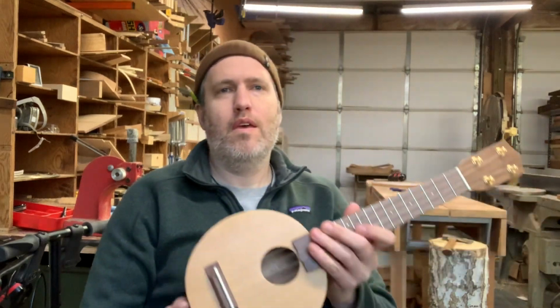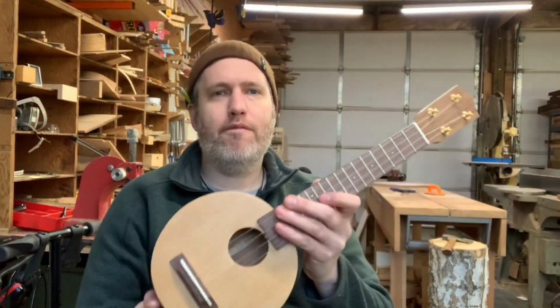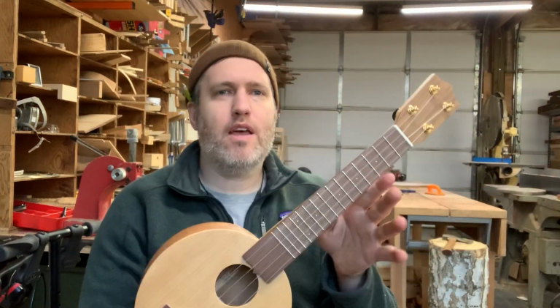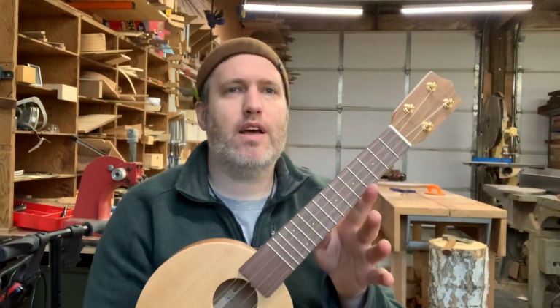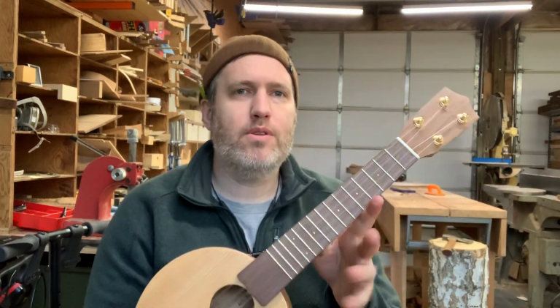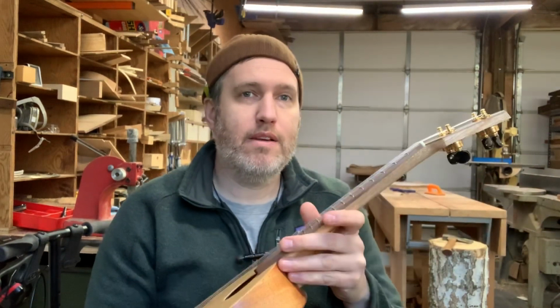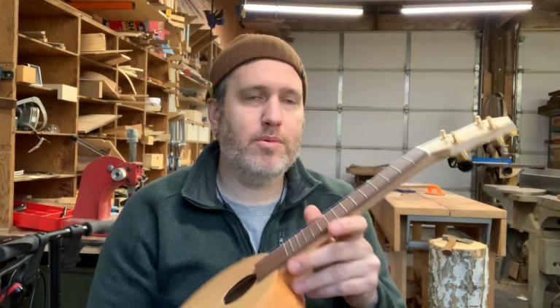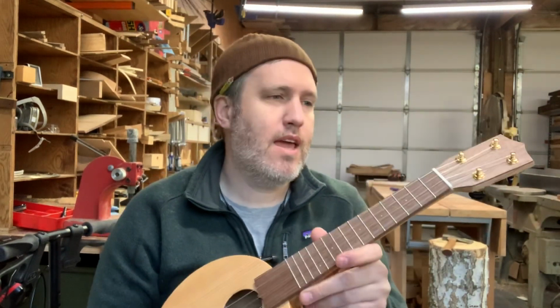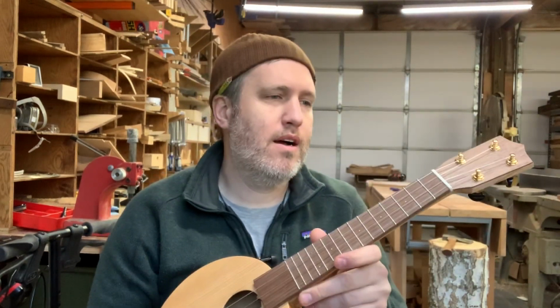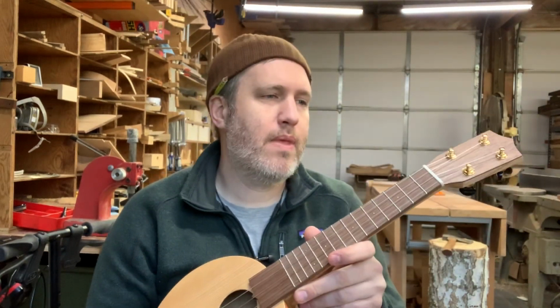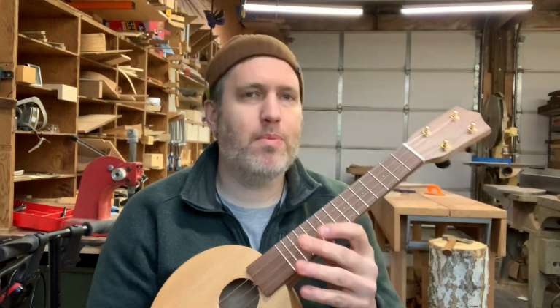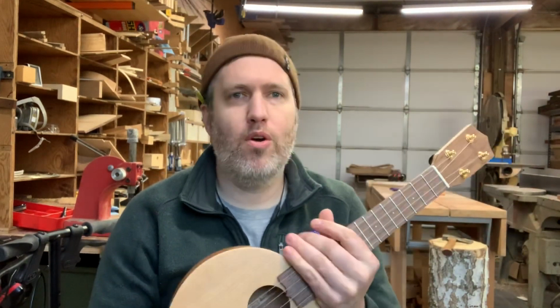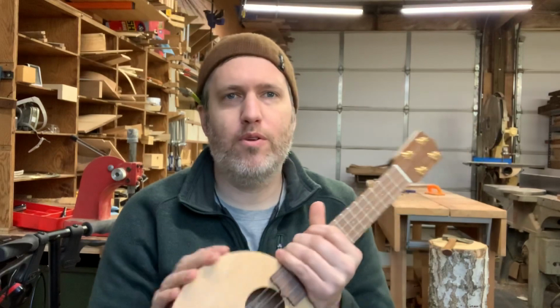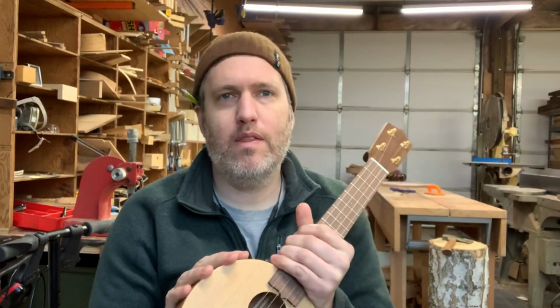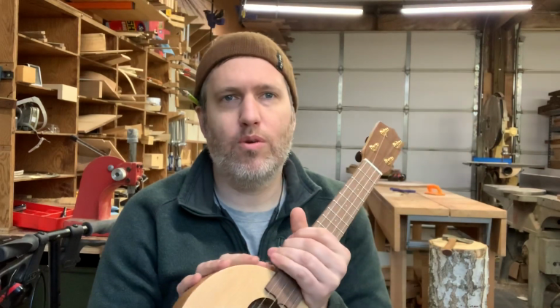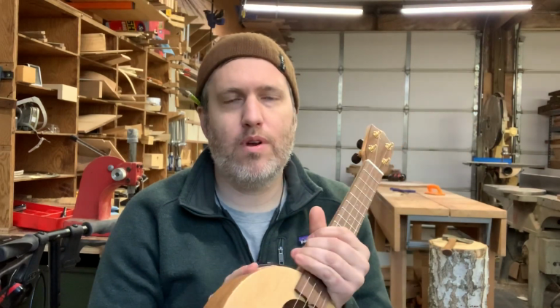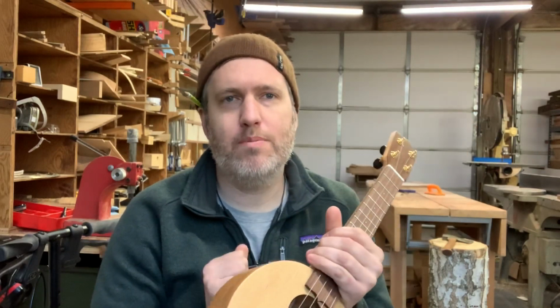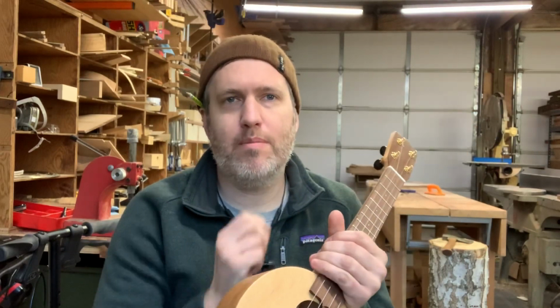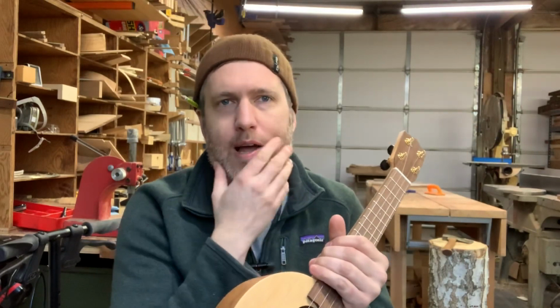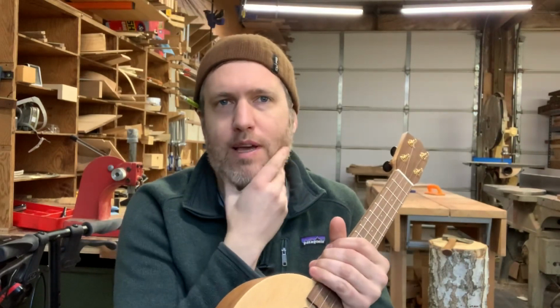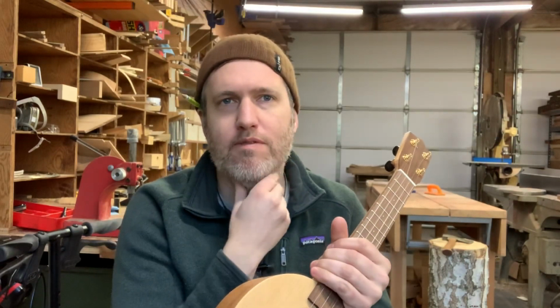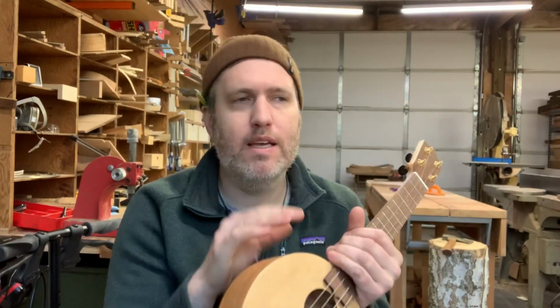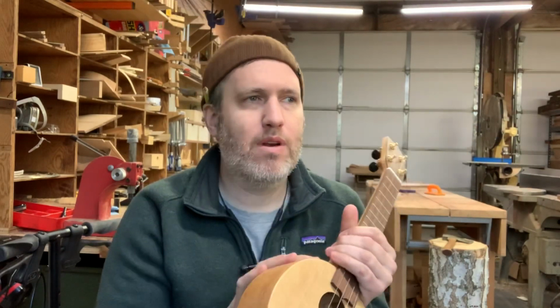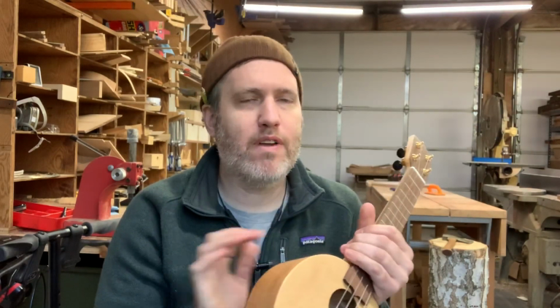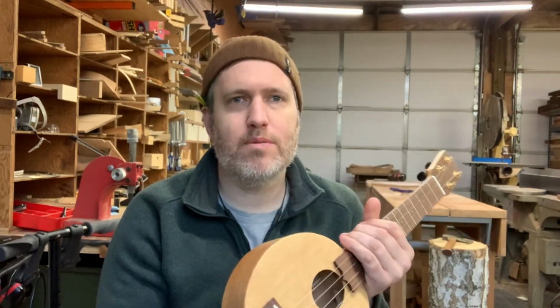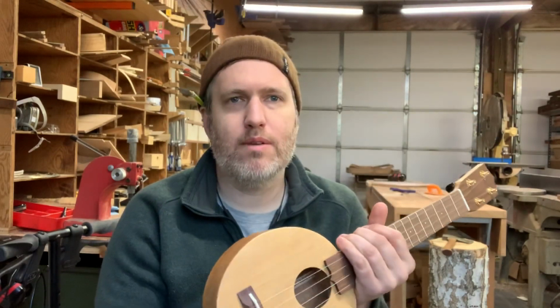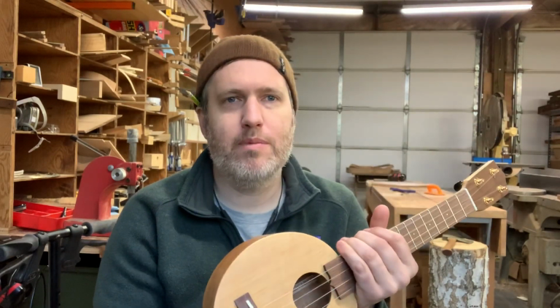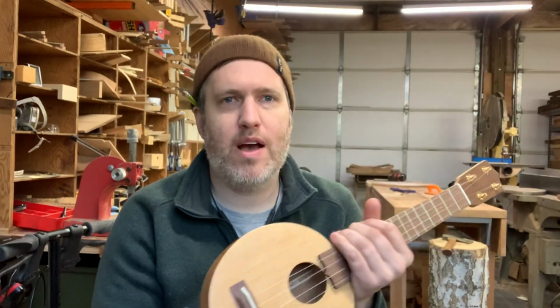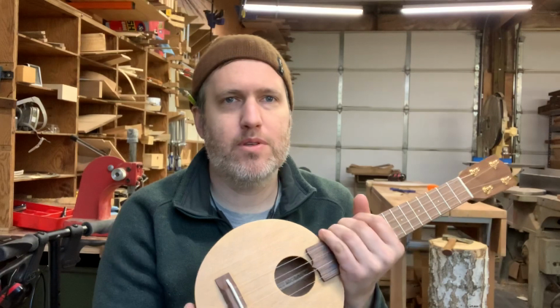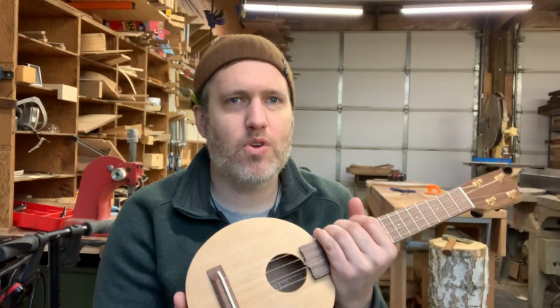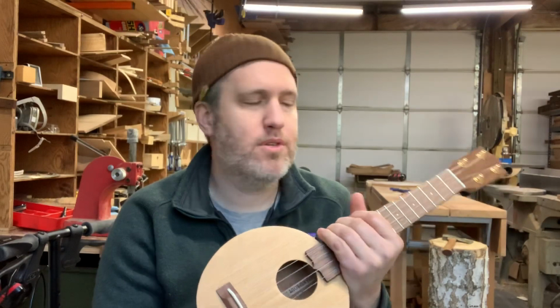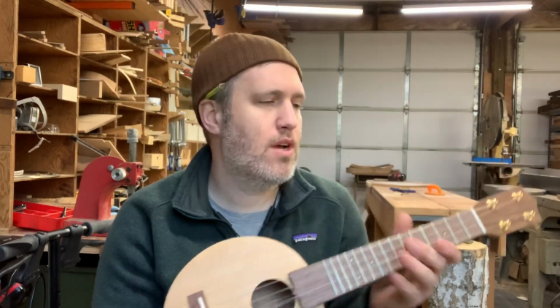Hey friends, I have a Scout ukulele available today. As you might know, I don't make these to order. I just make them as stock when I see fit, whenever I've got some downtime in the shop and some scraps to use up.